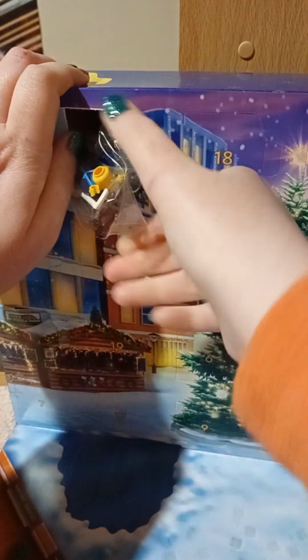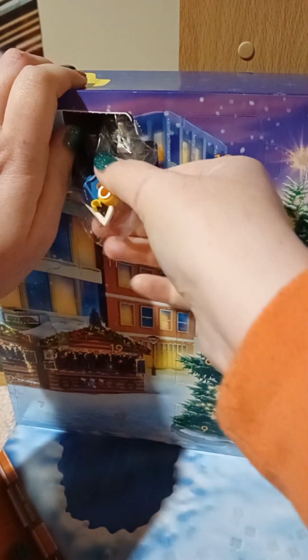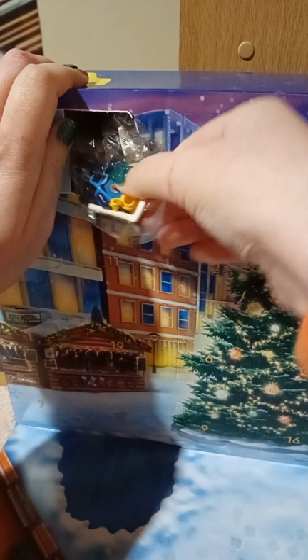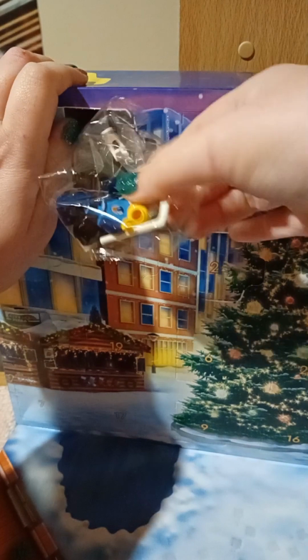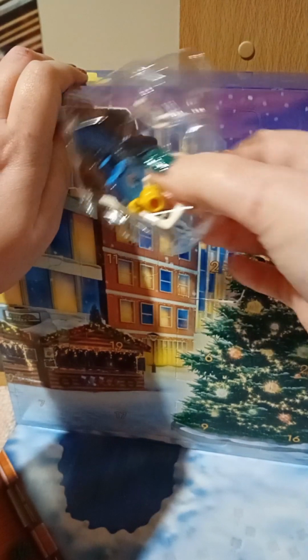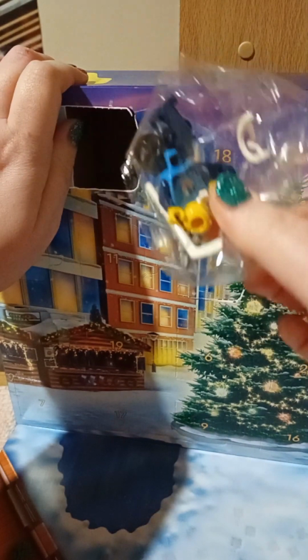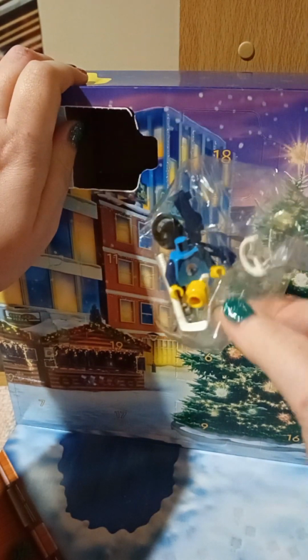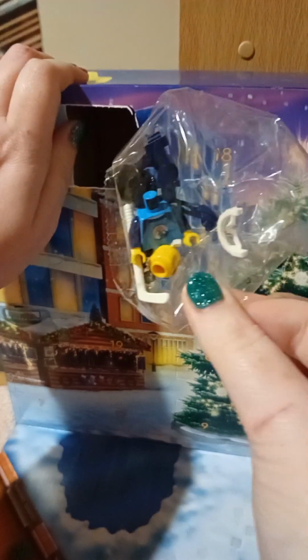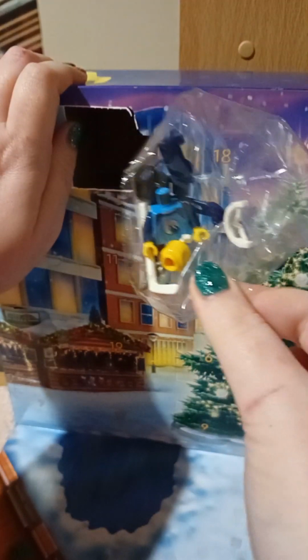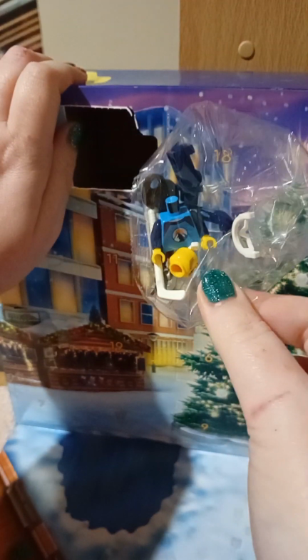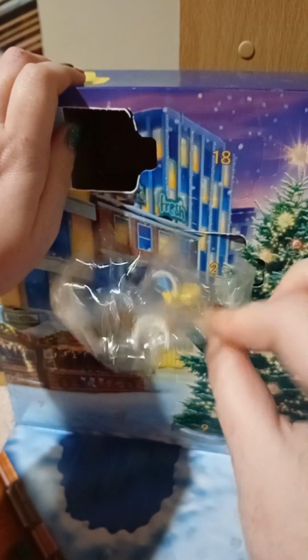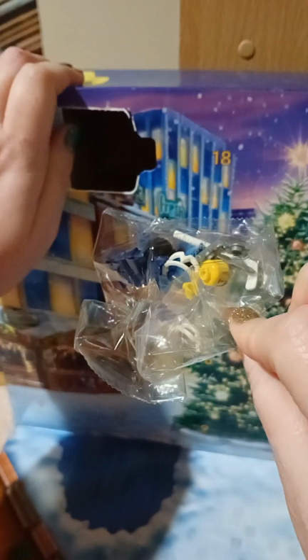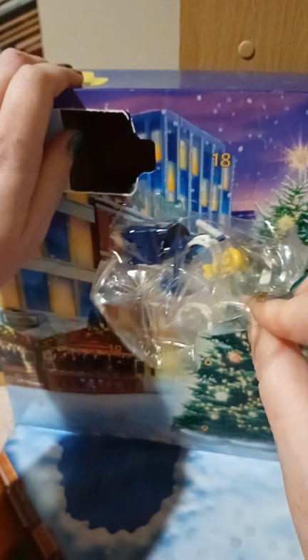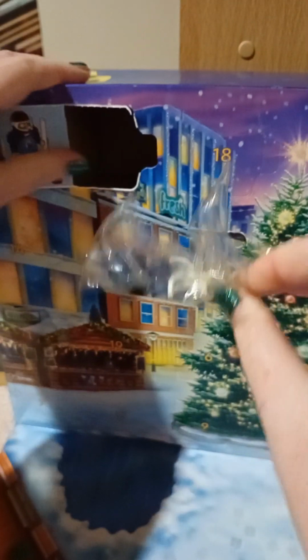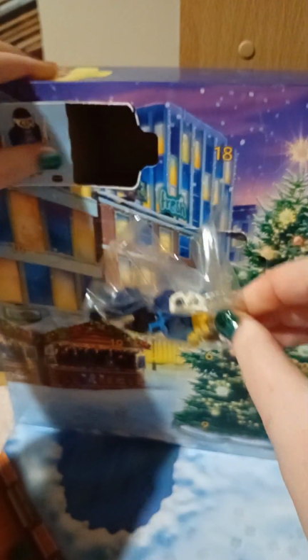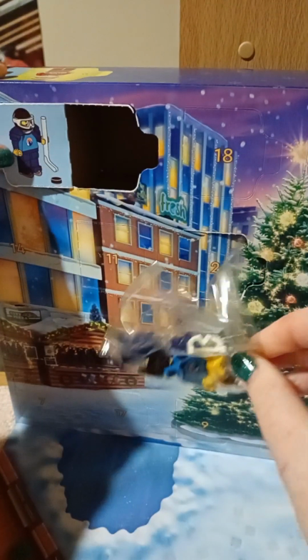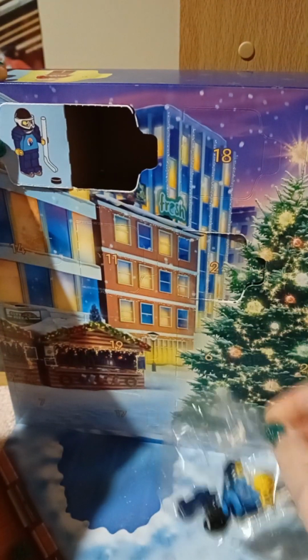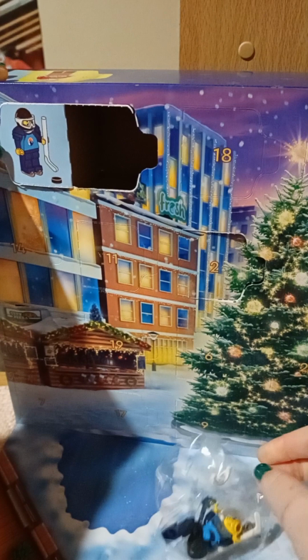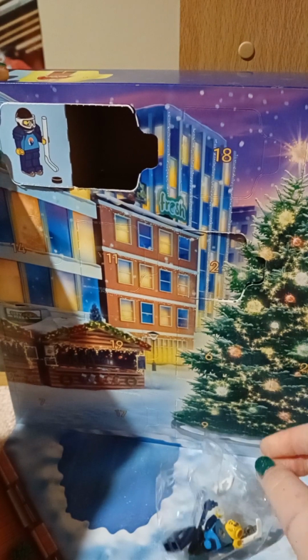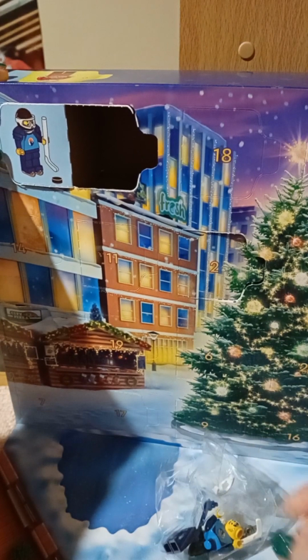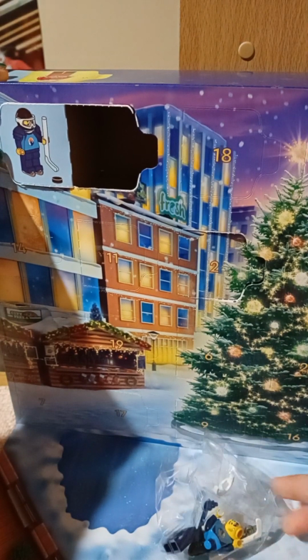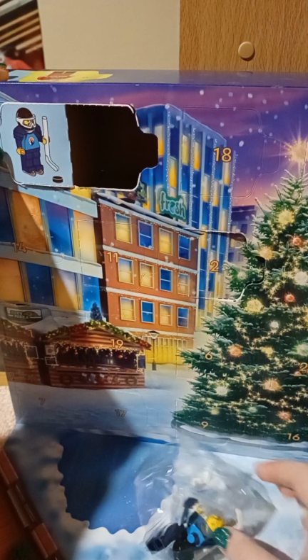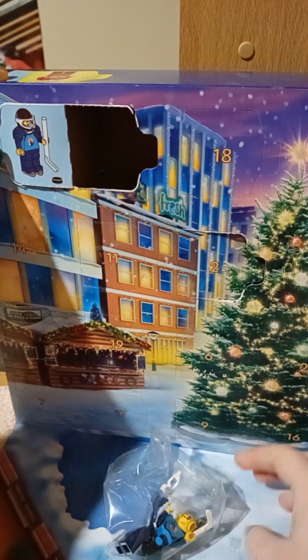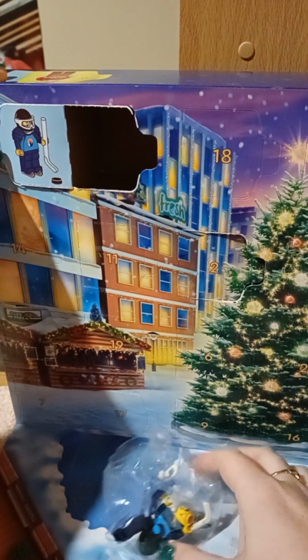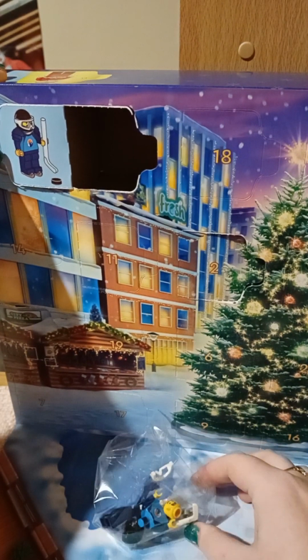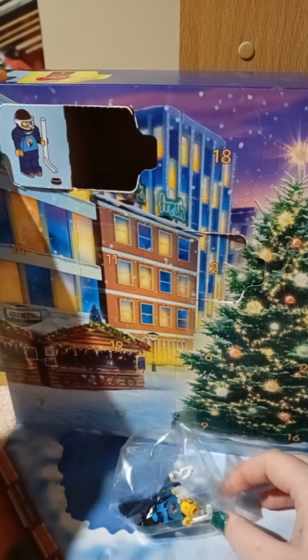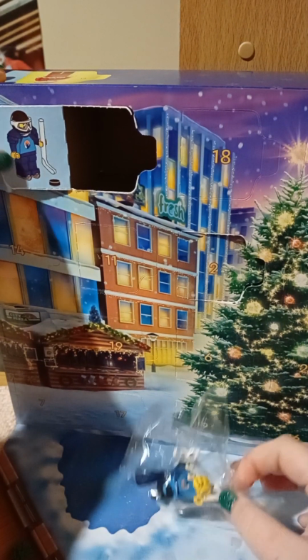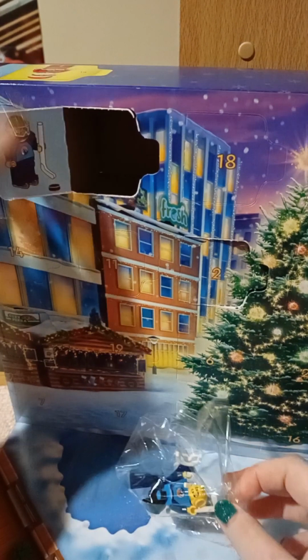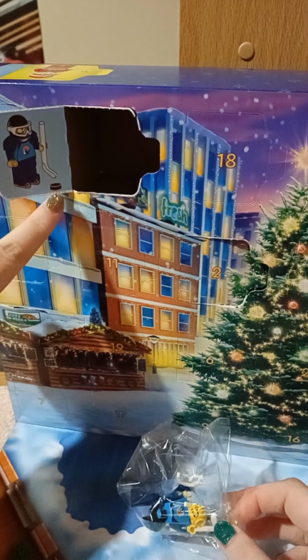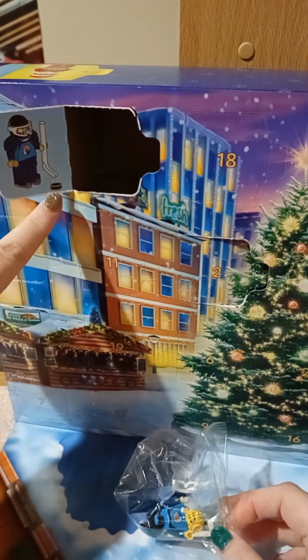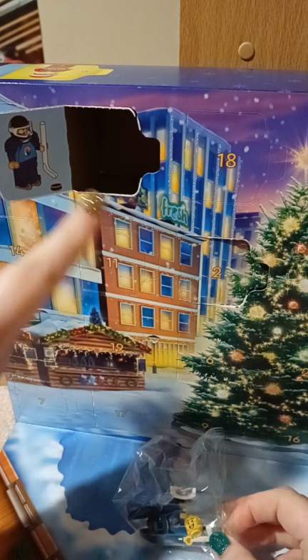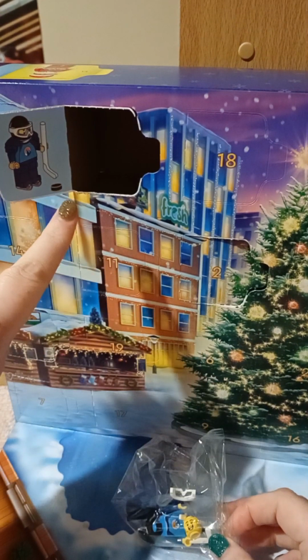It's looking good, guys. It's a minifigure, yes. And what is it? It's a hockey player — ice hockey. And he has a tiny puck. Too cute.